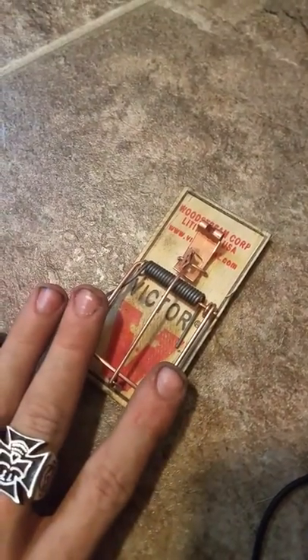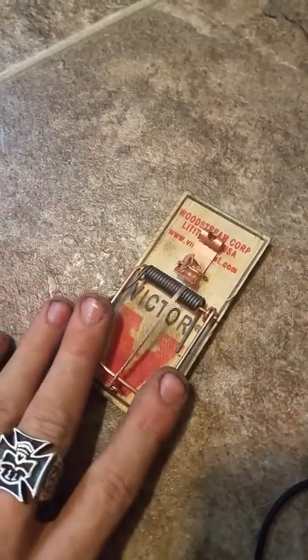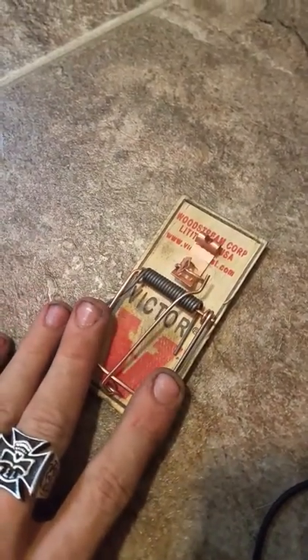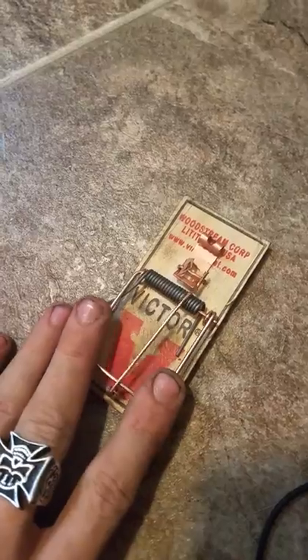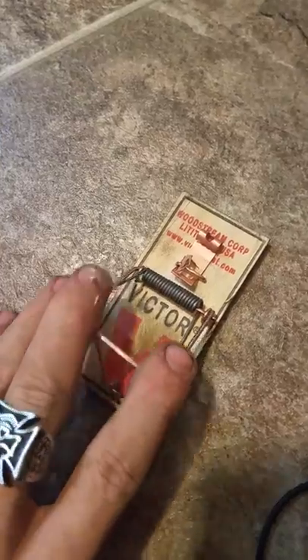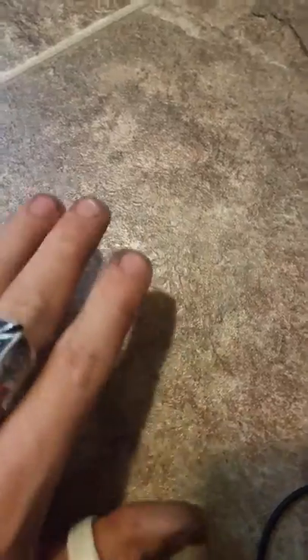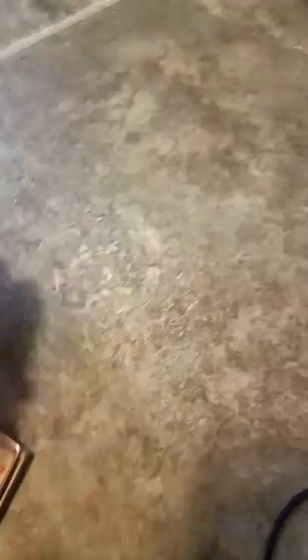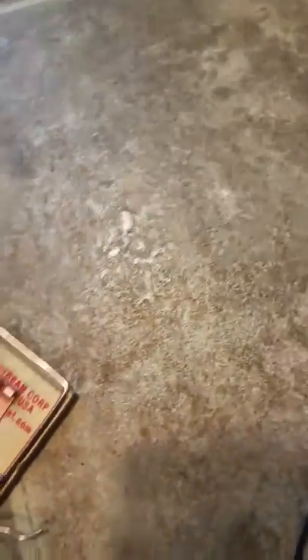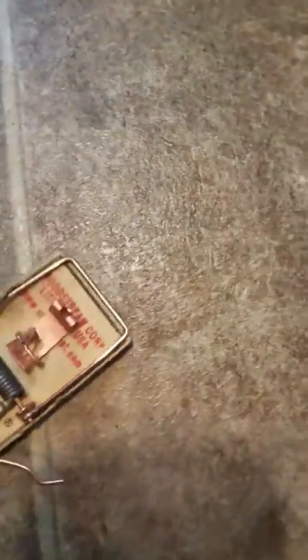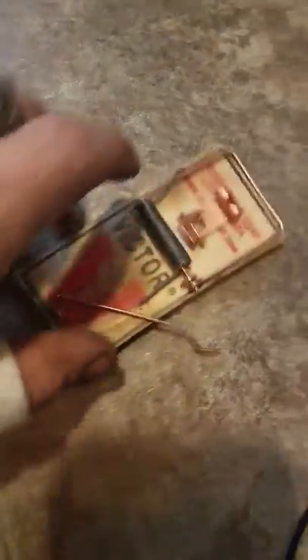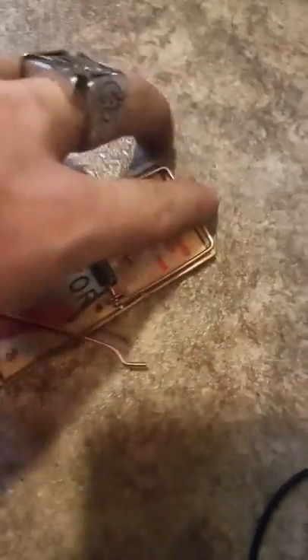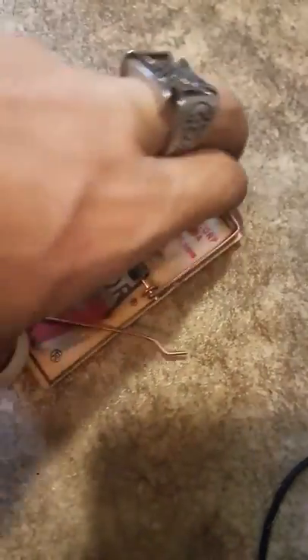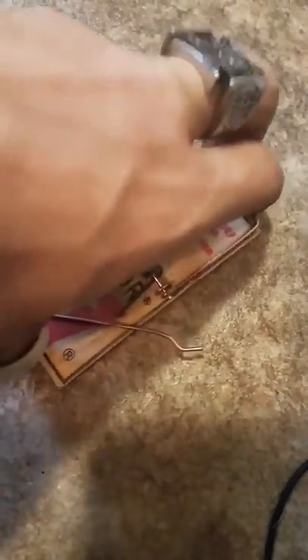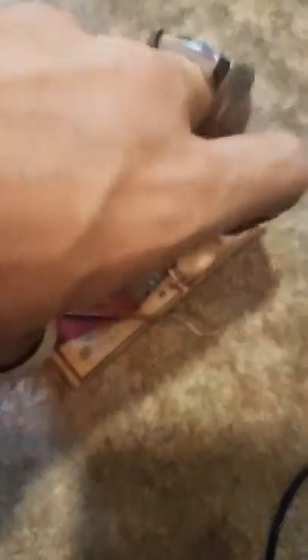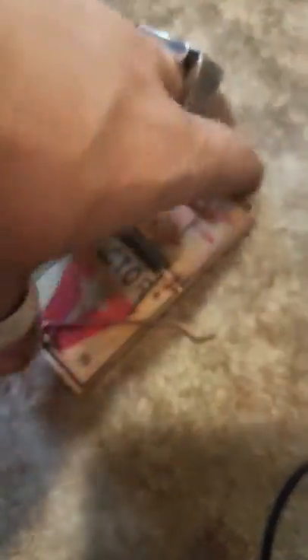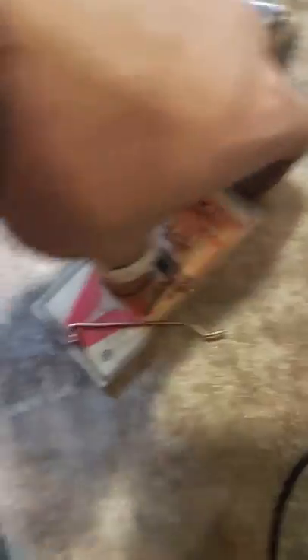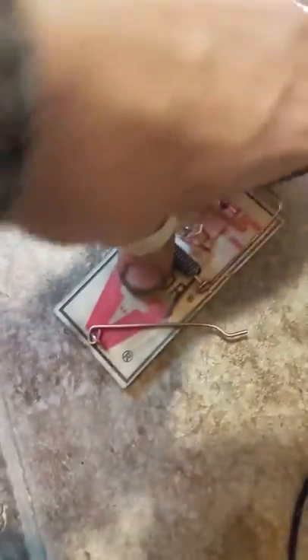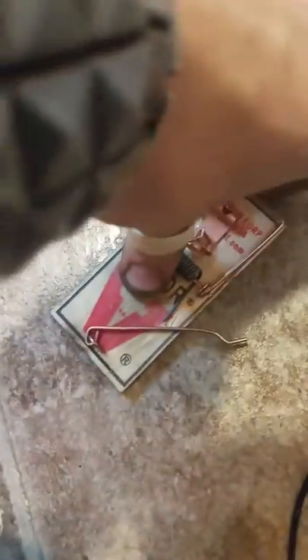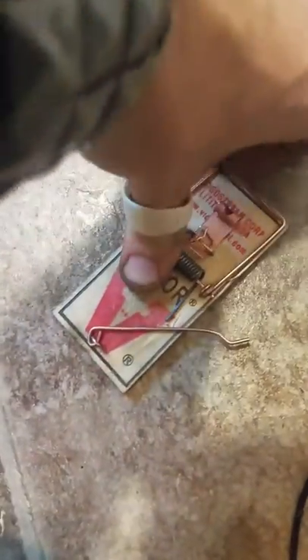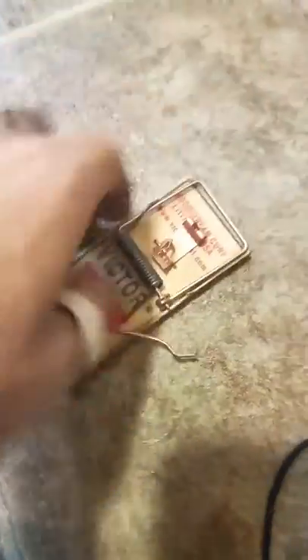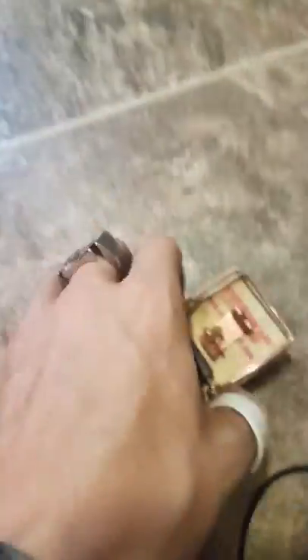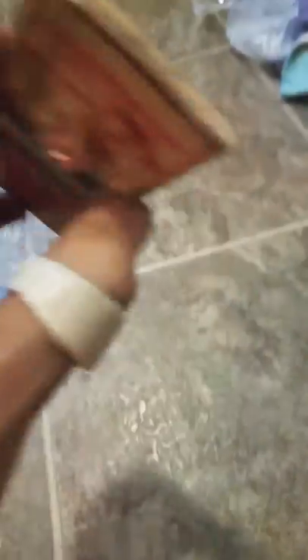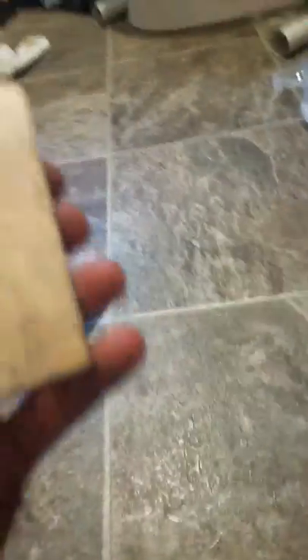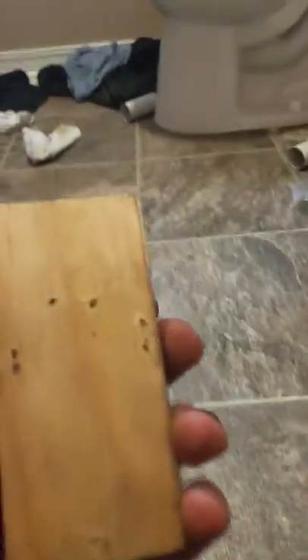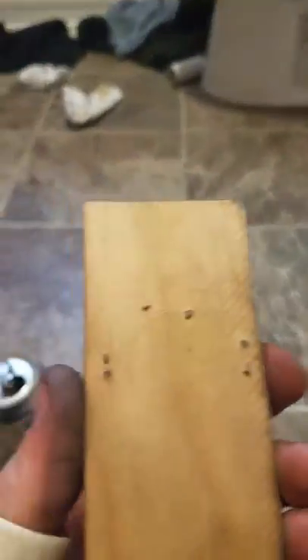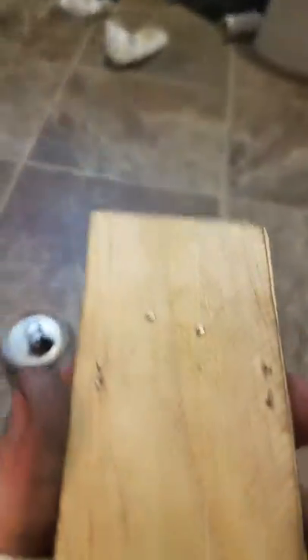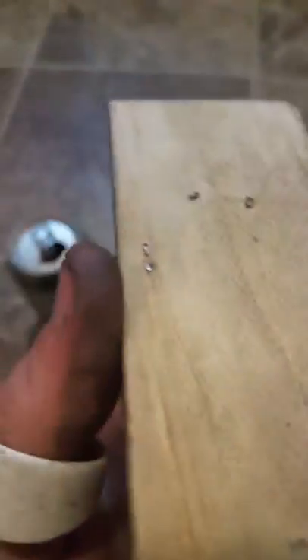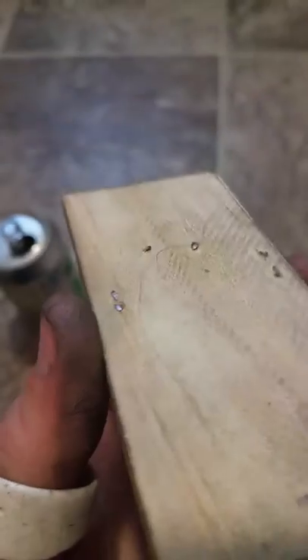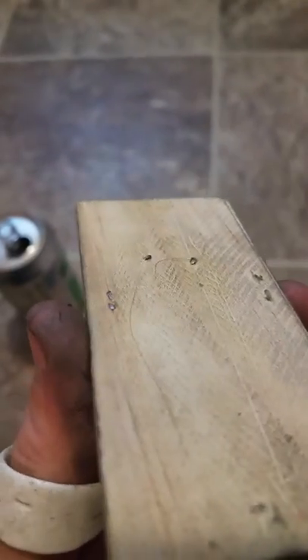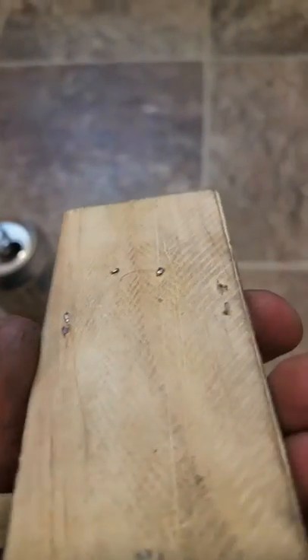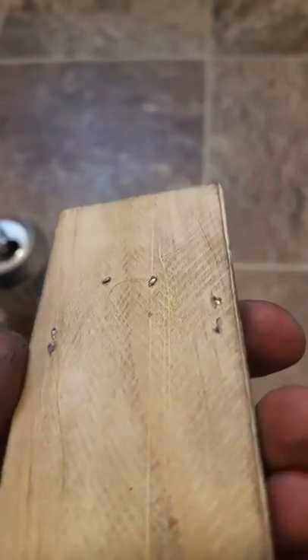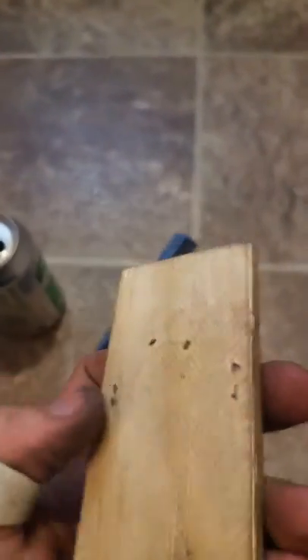Hold it down and there you go — snap closed. But I'm only doing this one-handed so I can't hold on to it. Another quick side note: these pins right here, after you've used it a couple of times they'll start to pull back into the board.